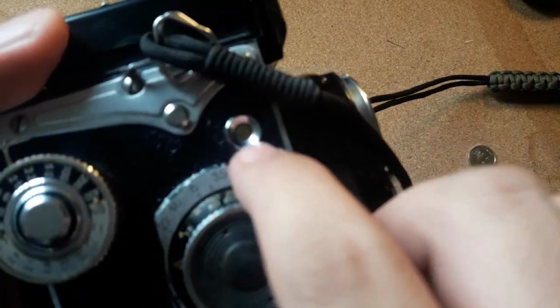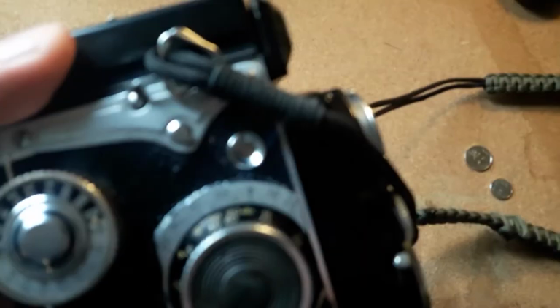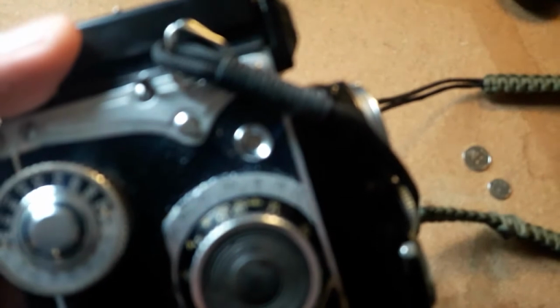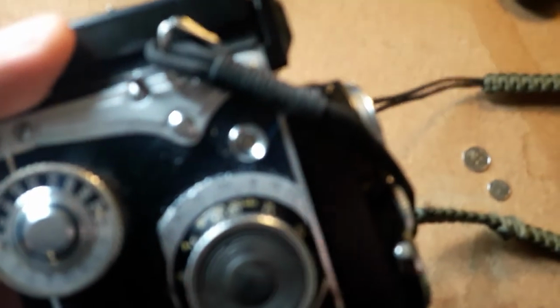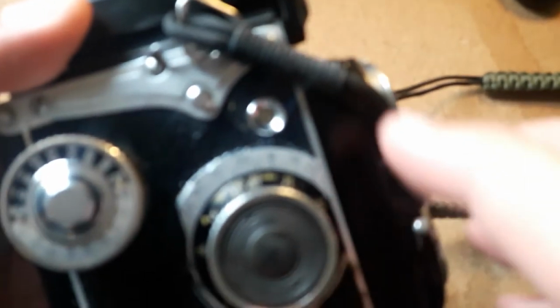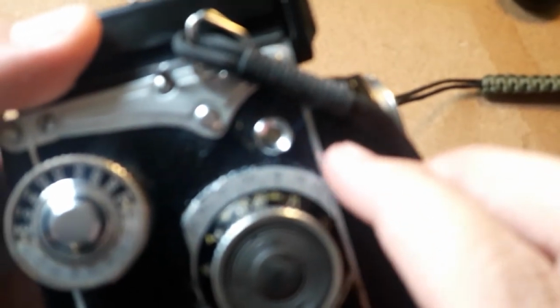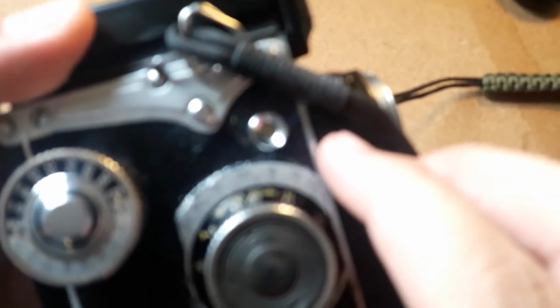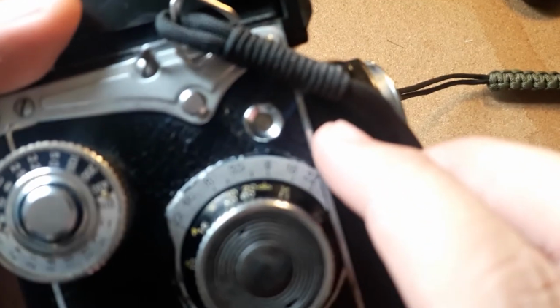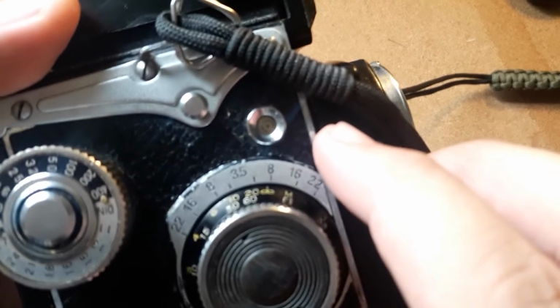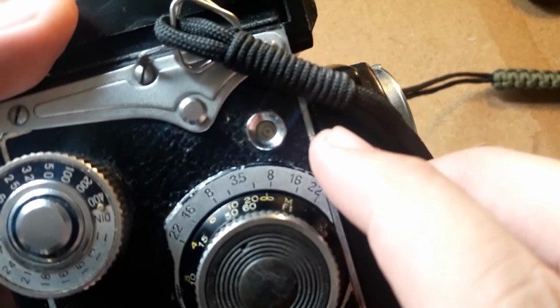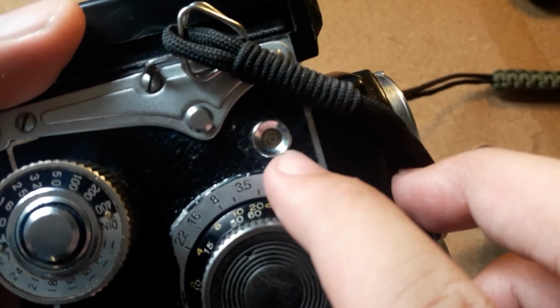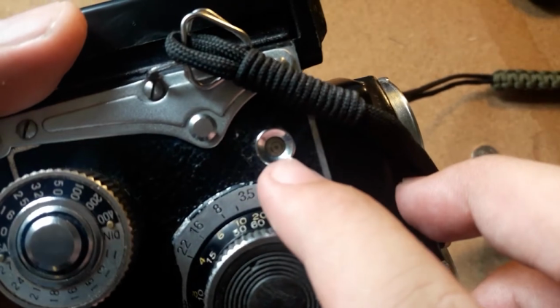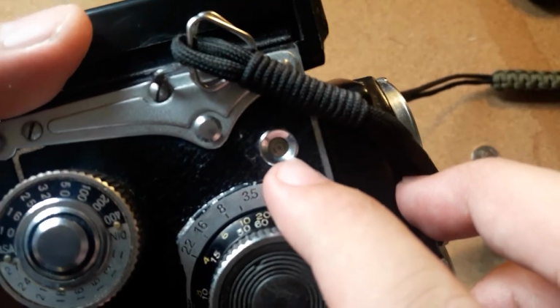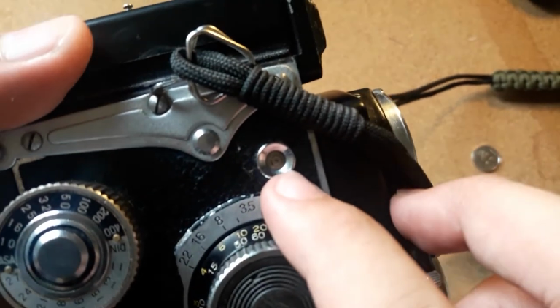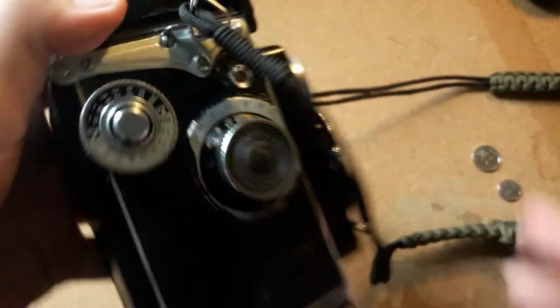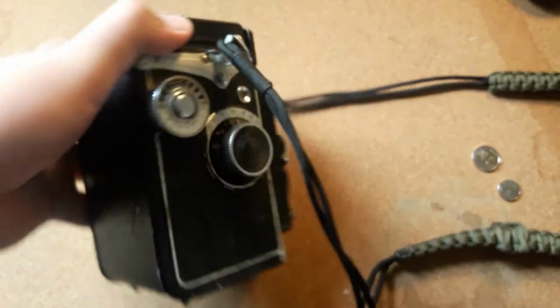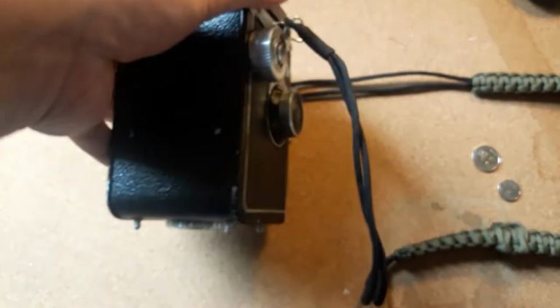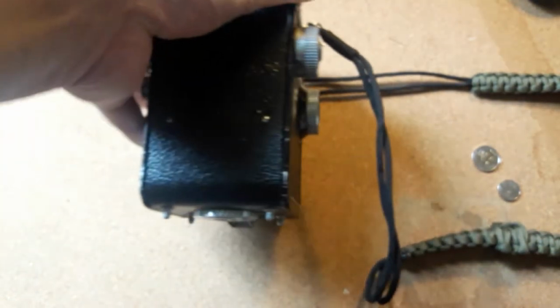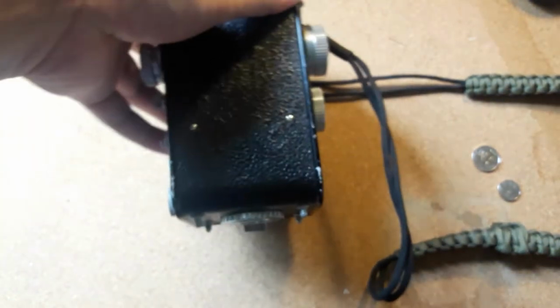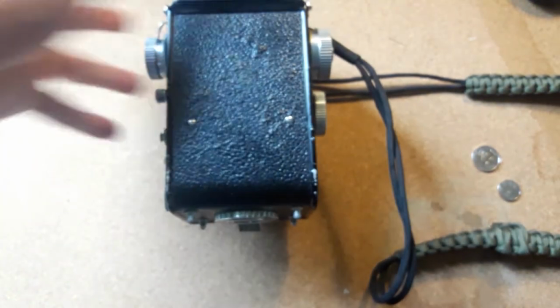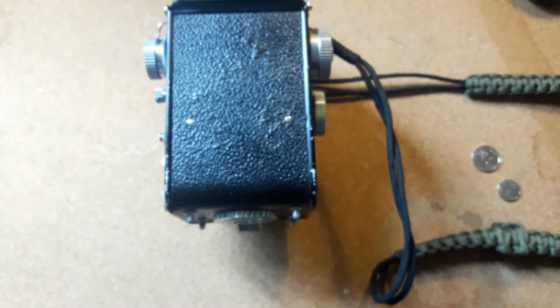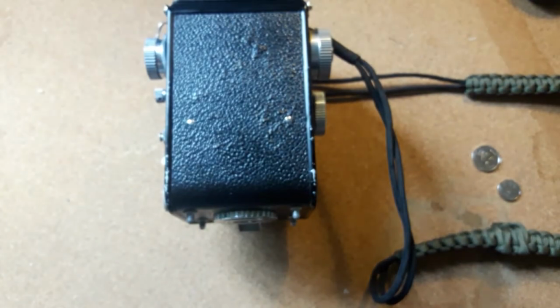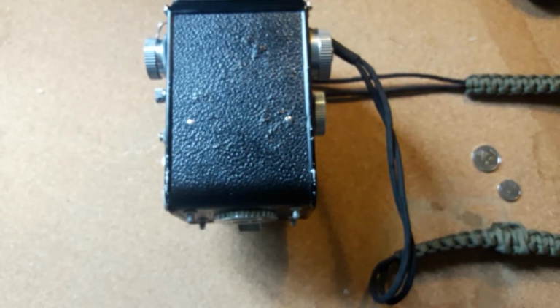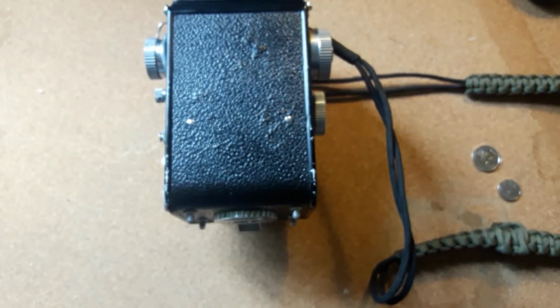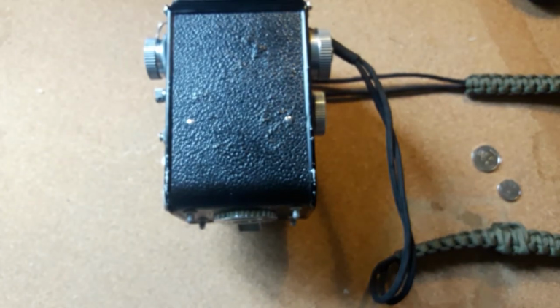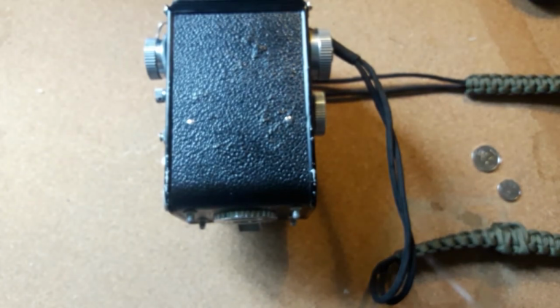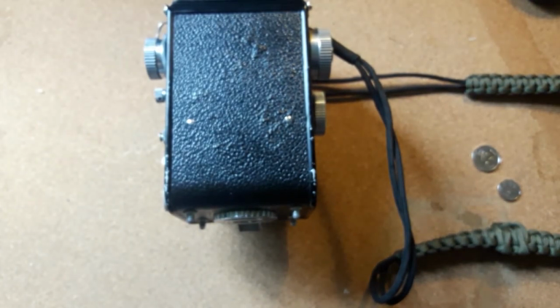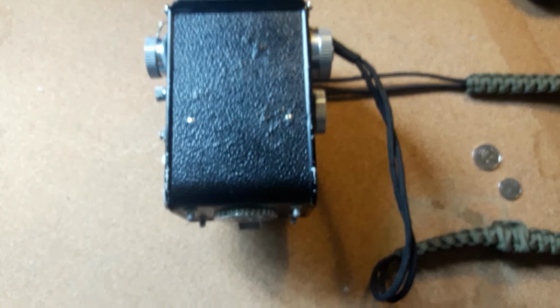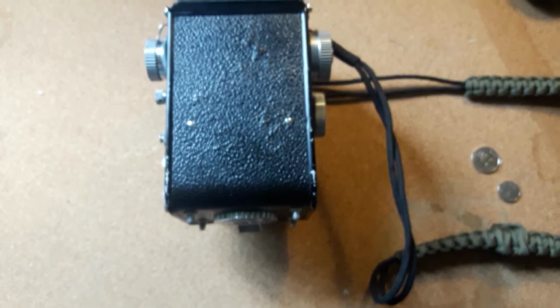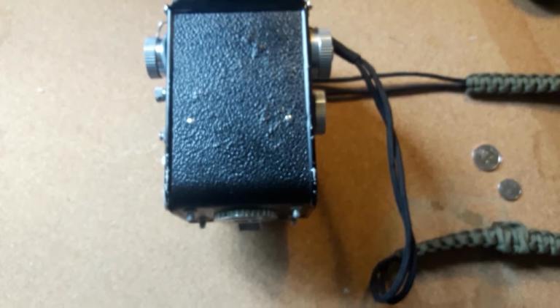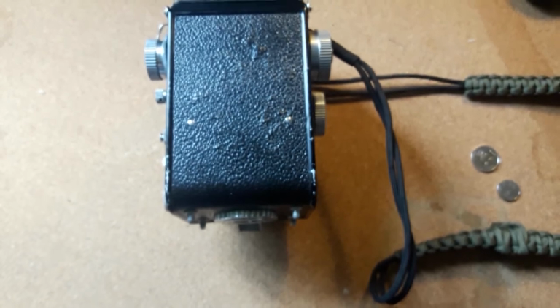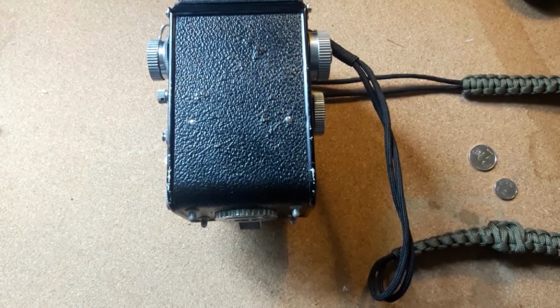You're gonna see on the window there's a red dot — that indicates that the roll has successfully unspooled and respooled on the top part of the camera. Next, you're gonna open the back of the camera.